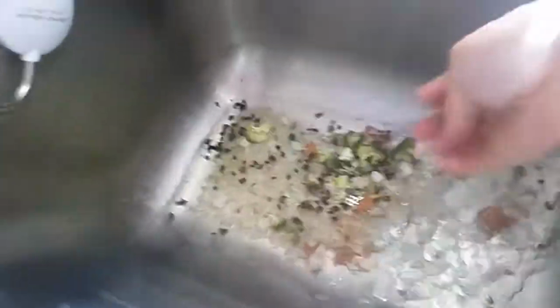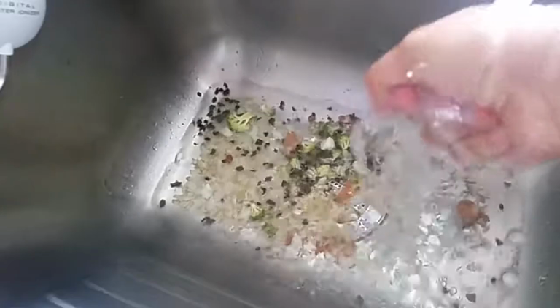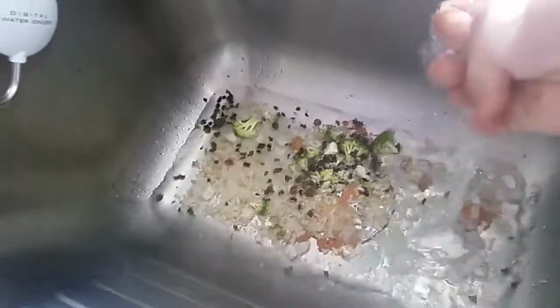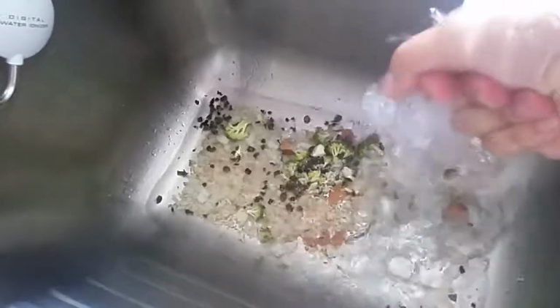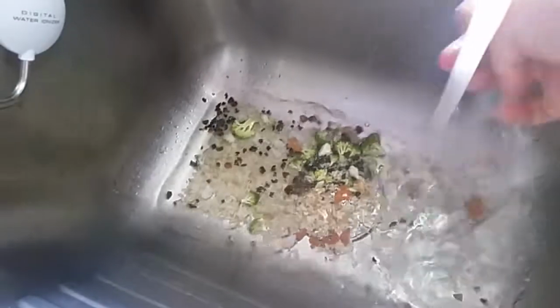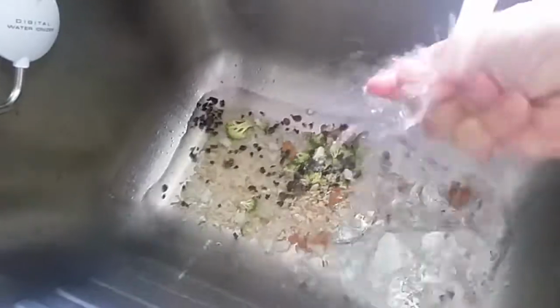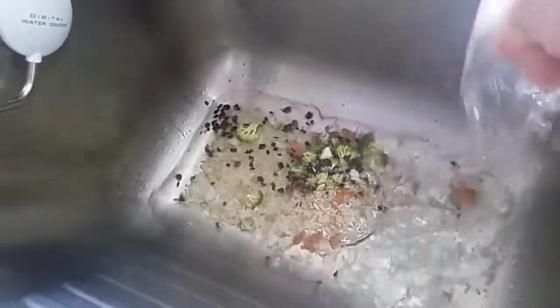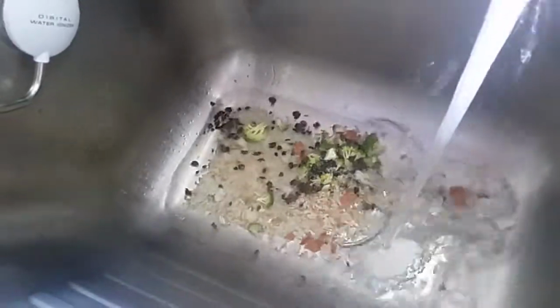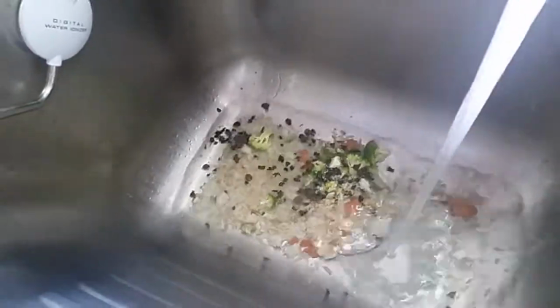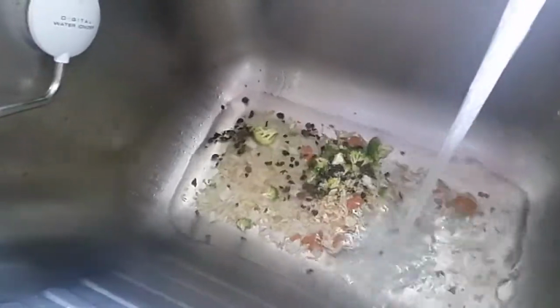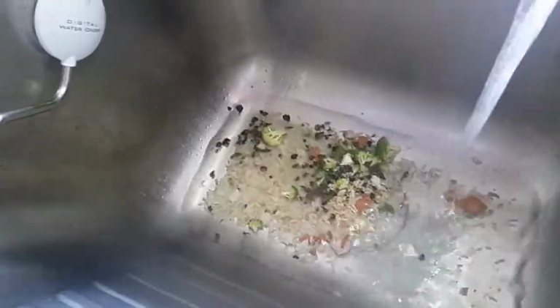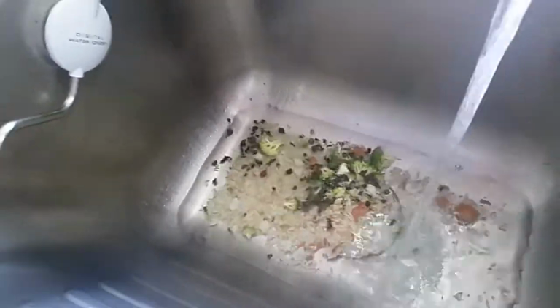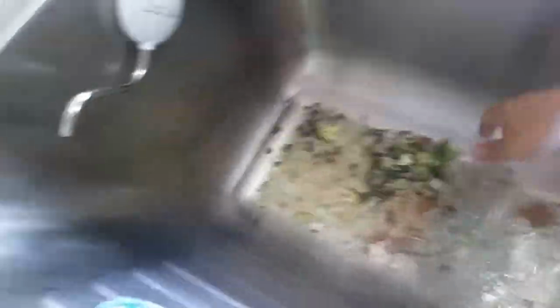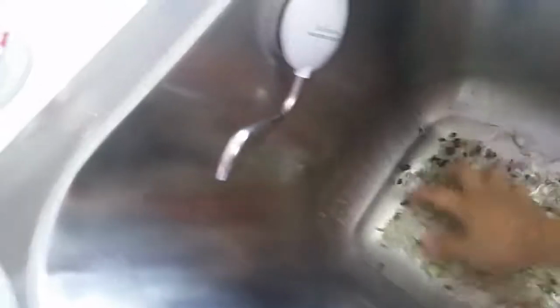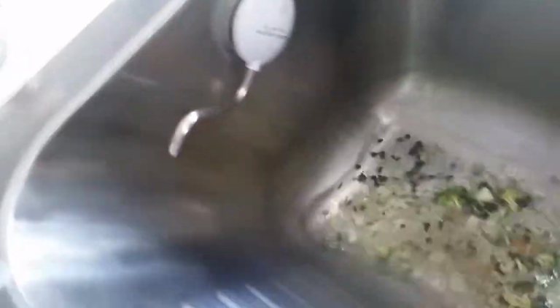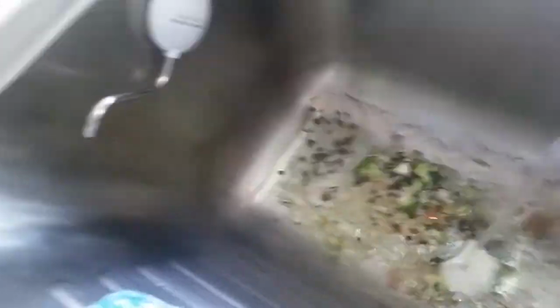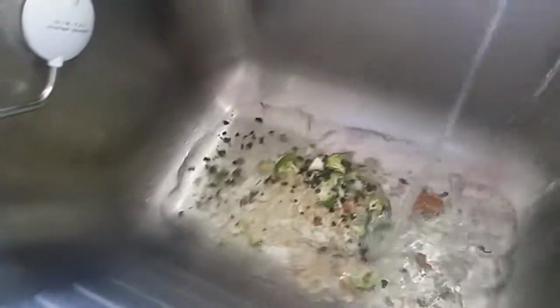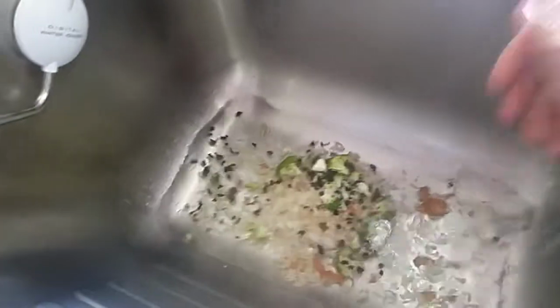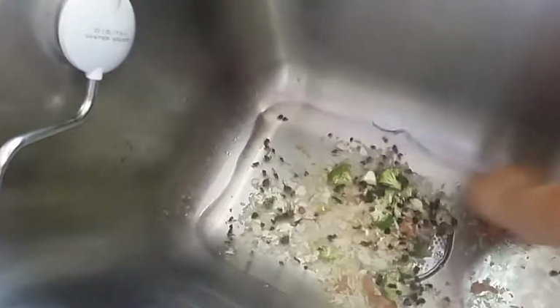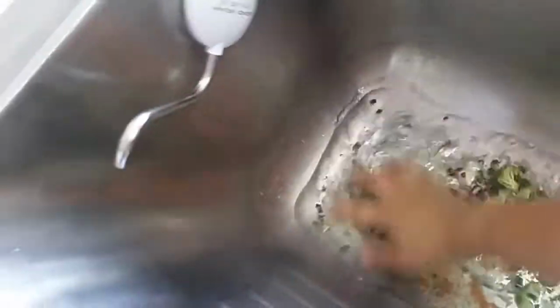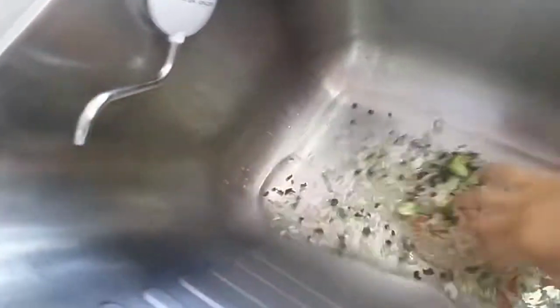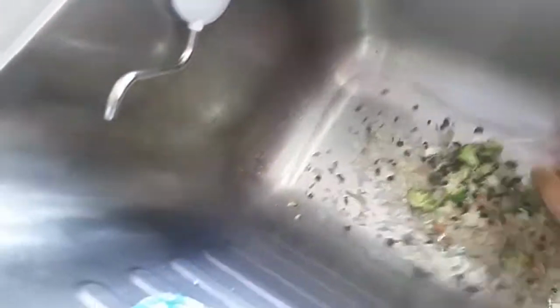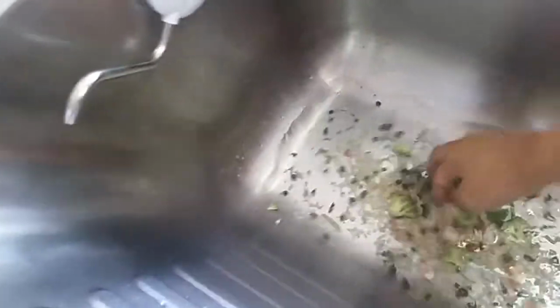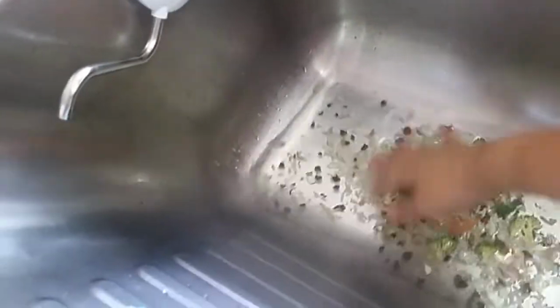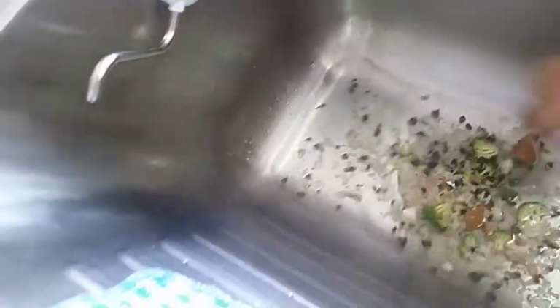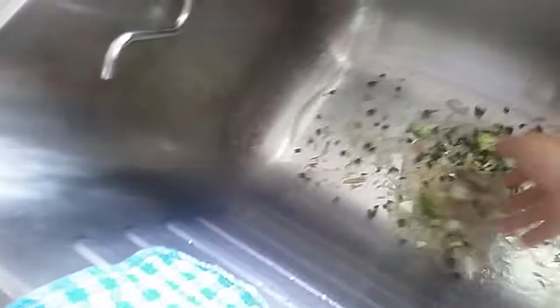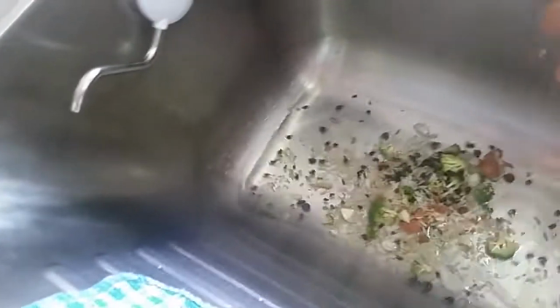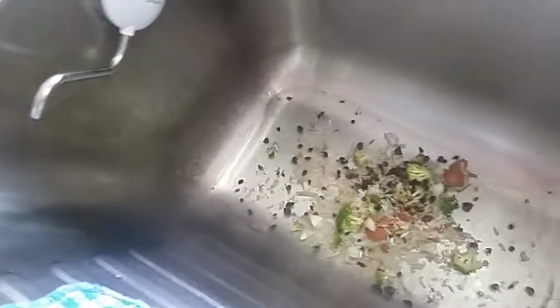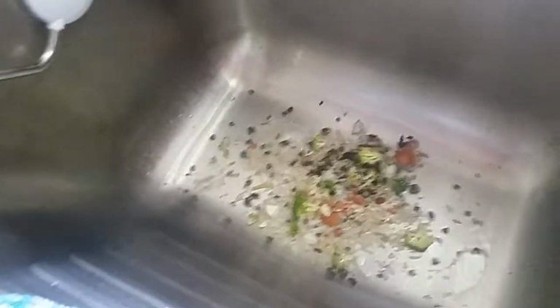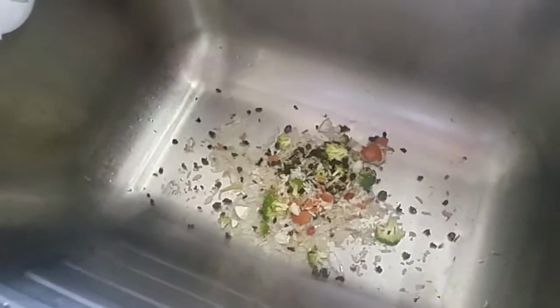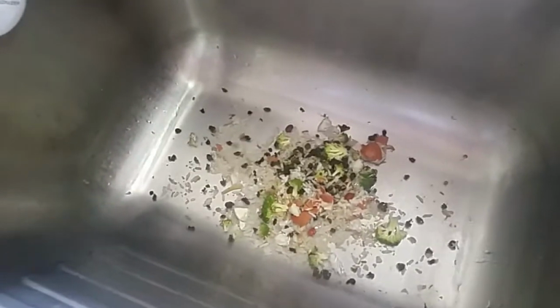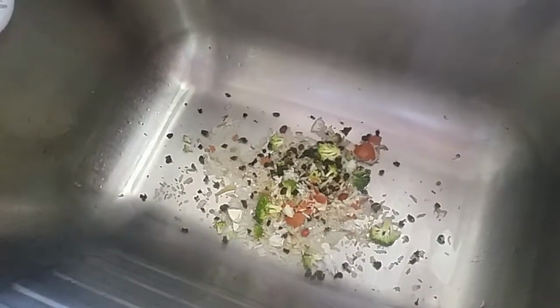Right now as I turn on the water, you can see that the water is piling up. I want you to take a look at this really quickly — look at how all the food is clogging this sink up.